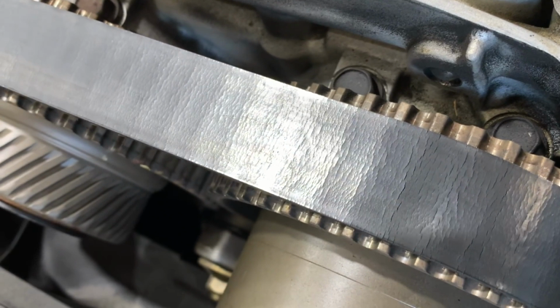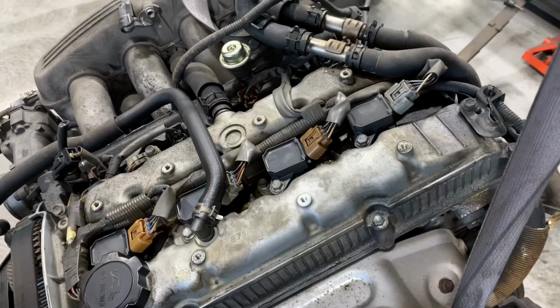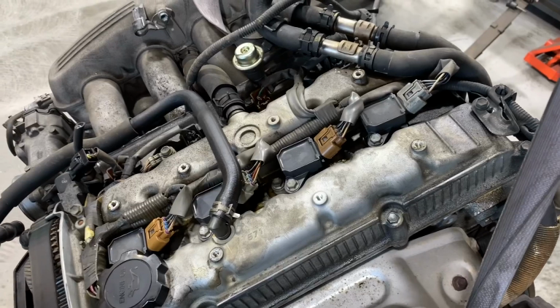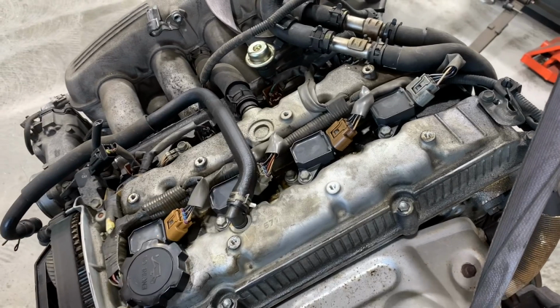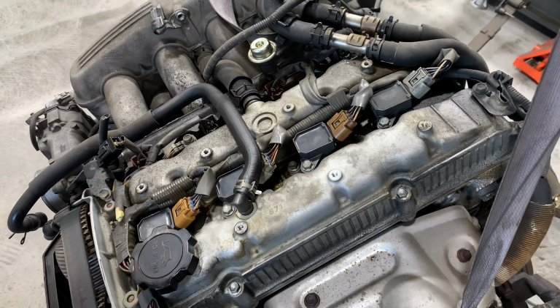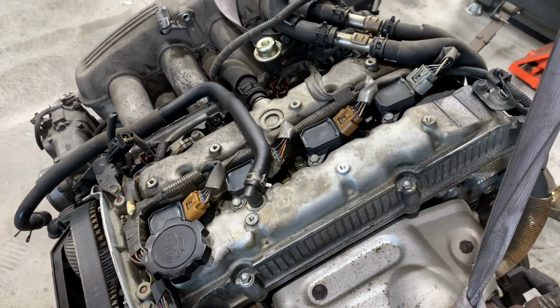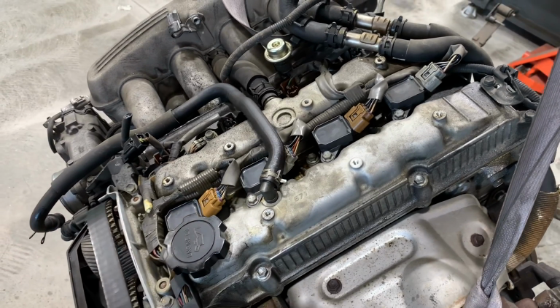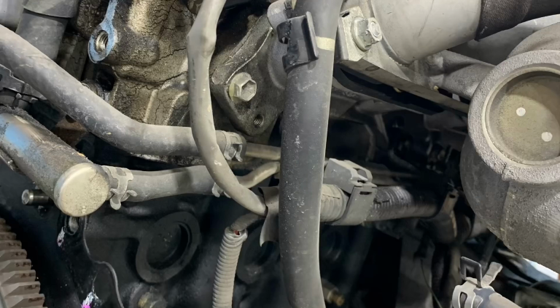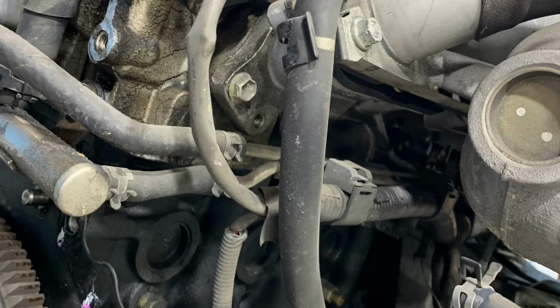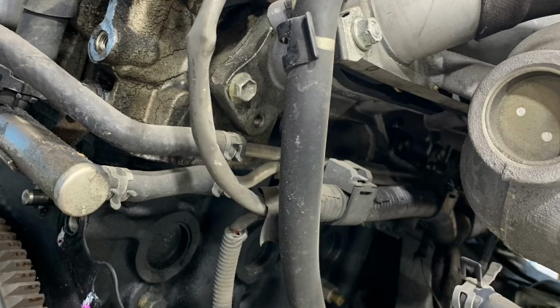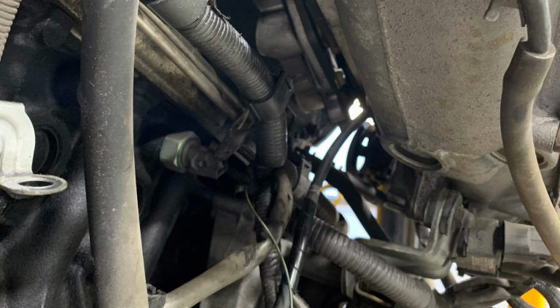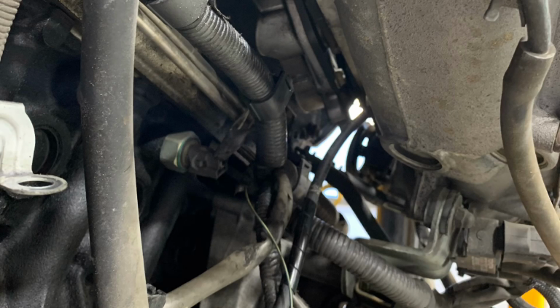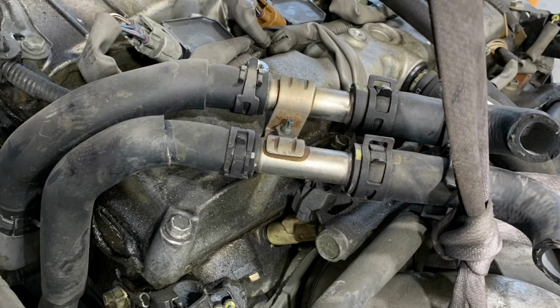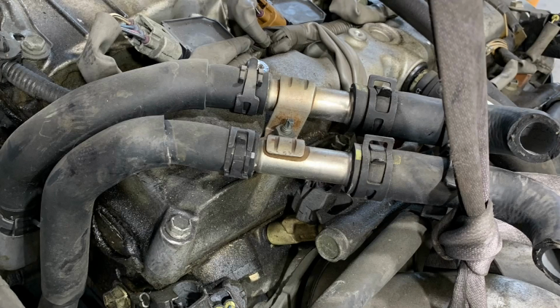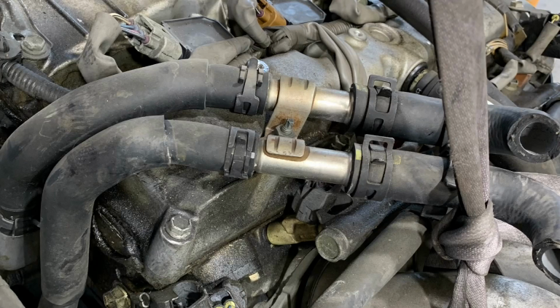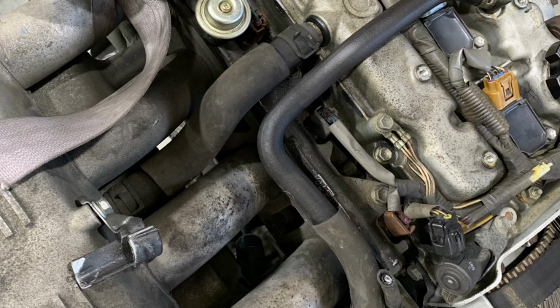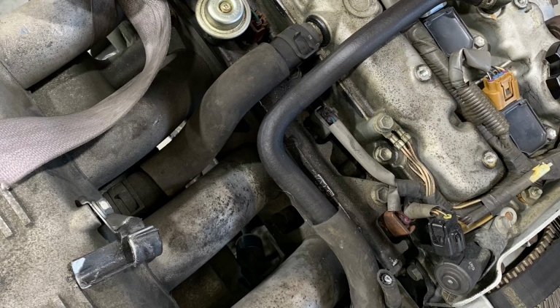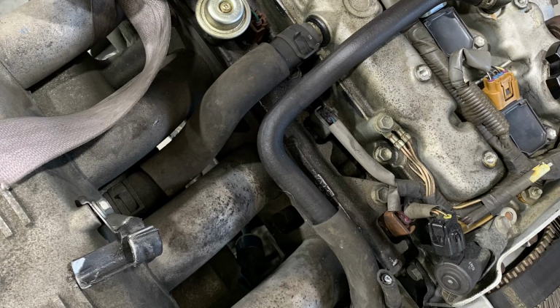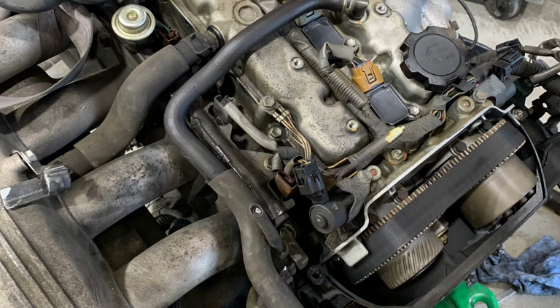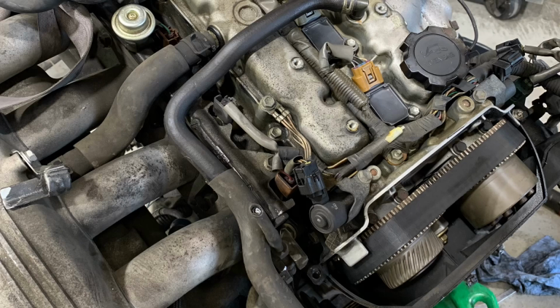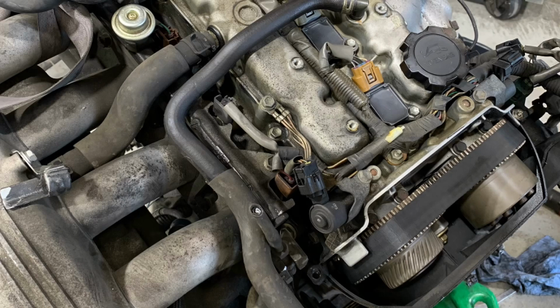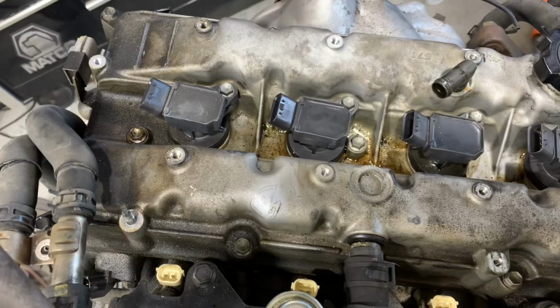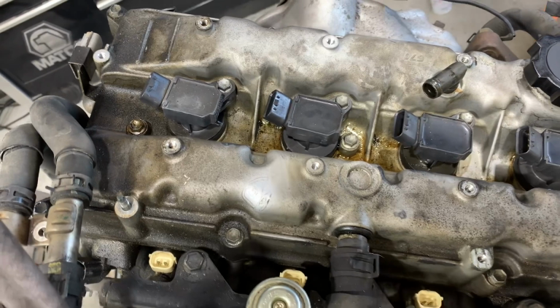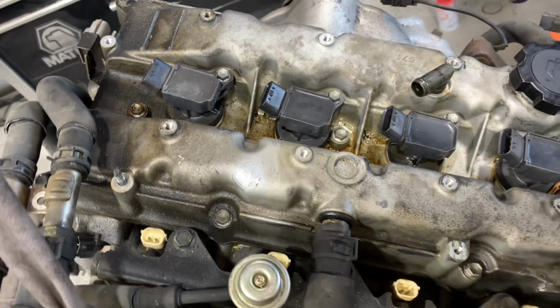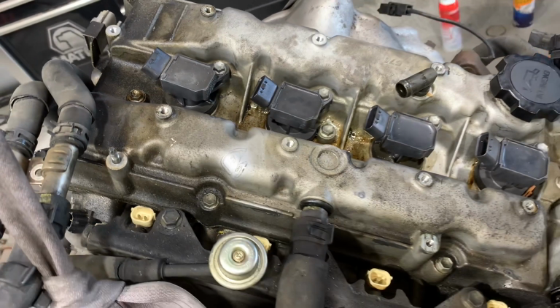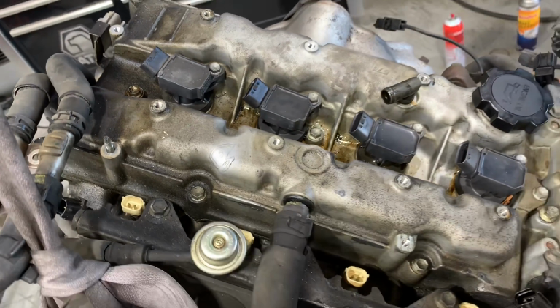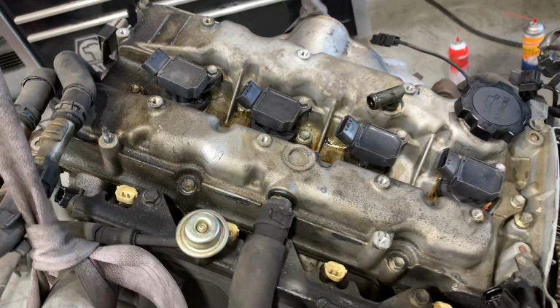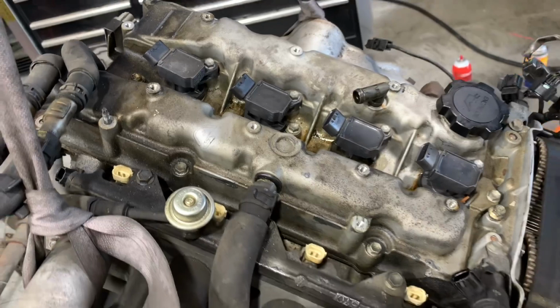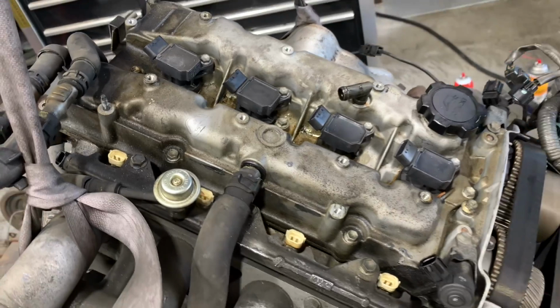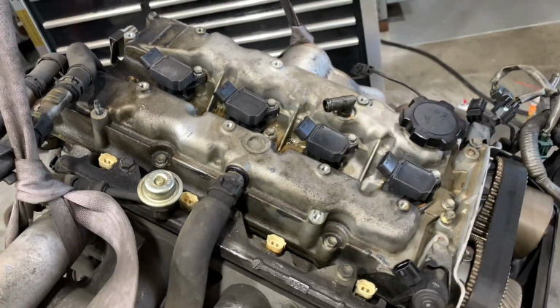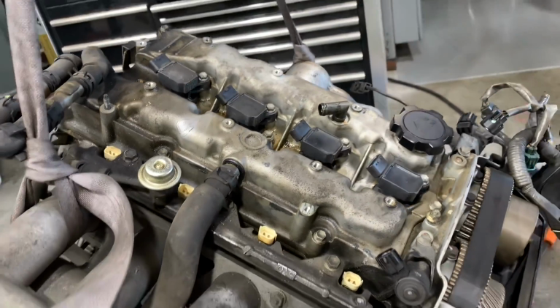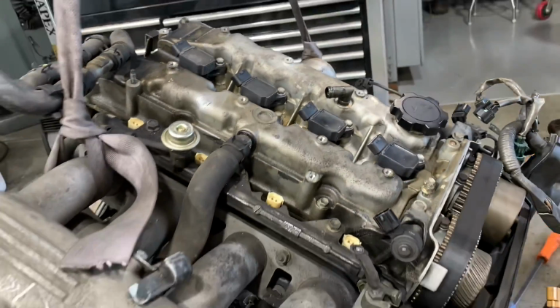As I disassemble the engine, I usually take note of where things are located. I'll take pictures underneath the intake manifold of the routing of the hoses, the connectors, the wiring harness, etc., just so that I have a reference for when I go to put it back together.